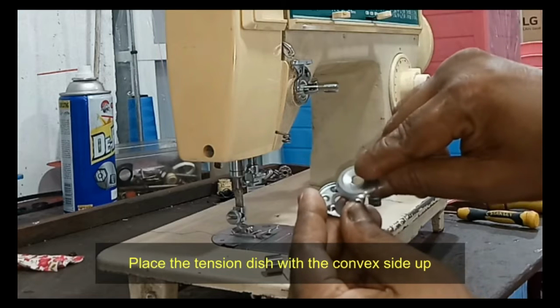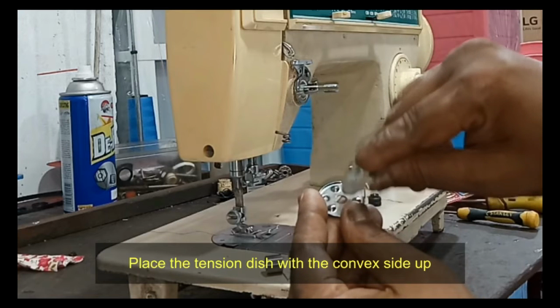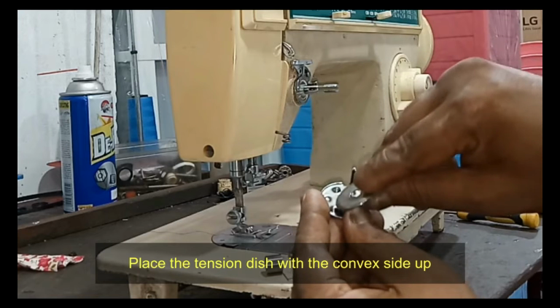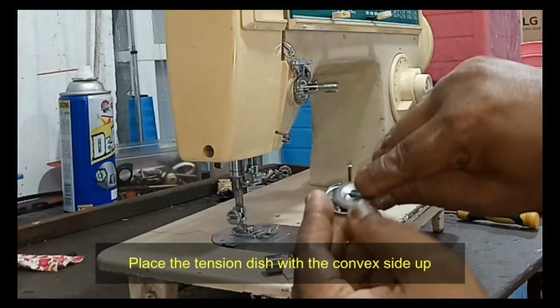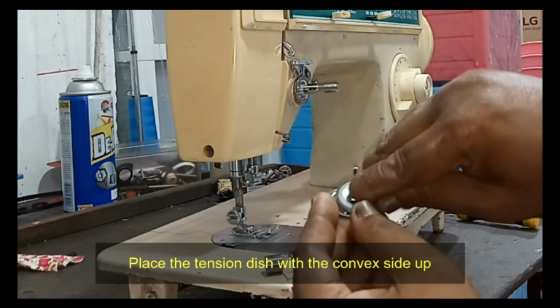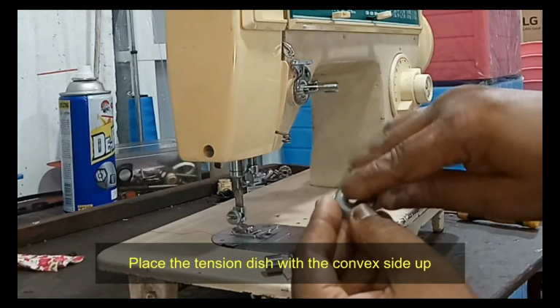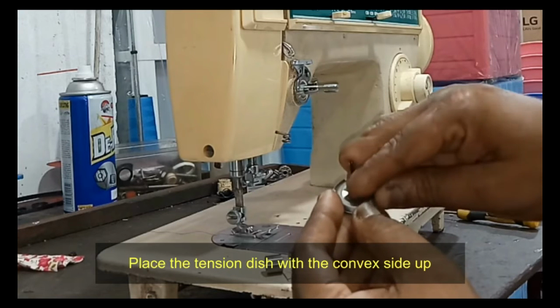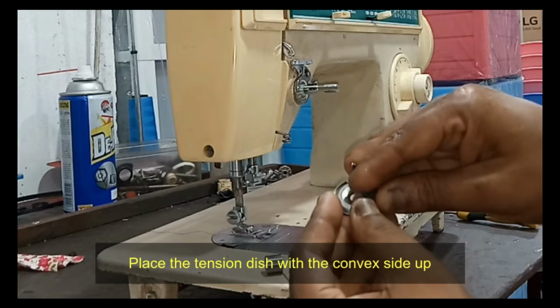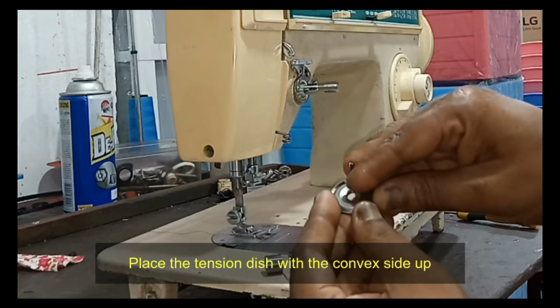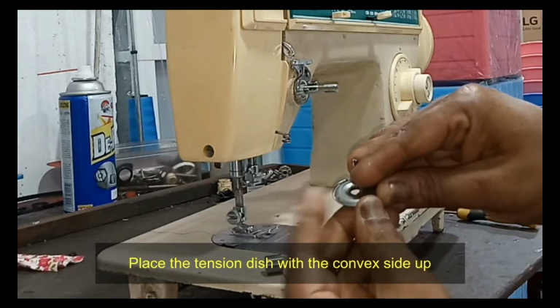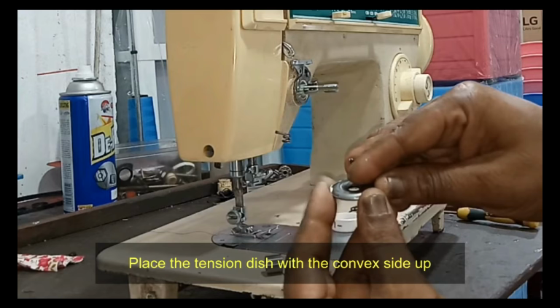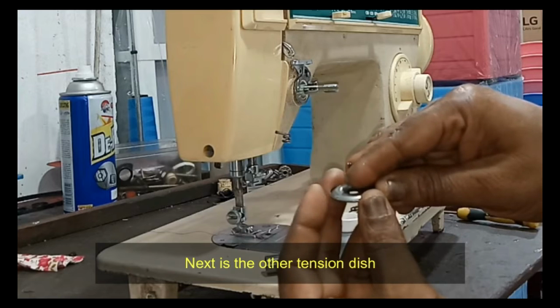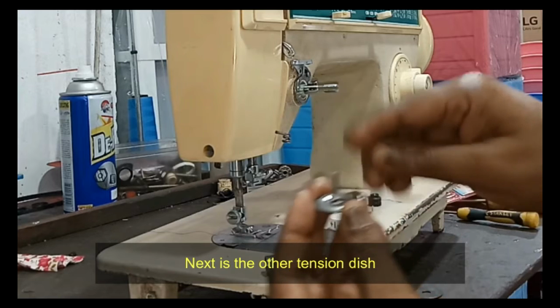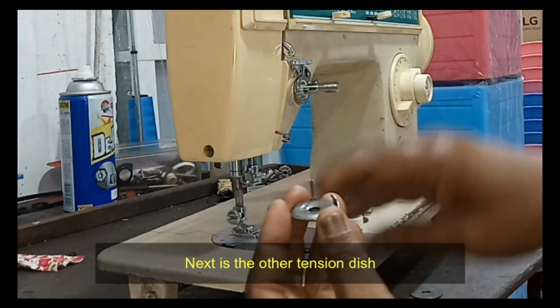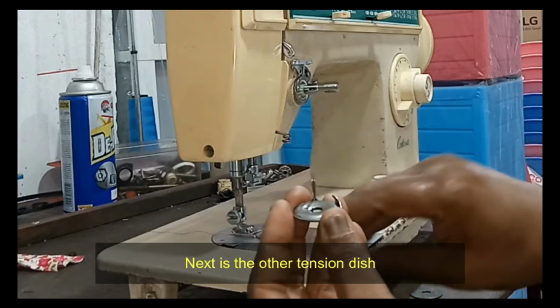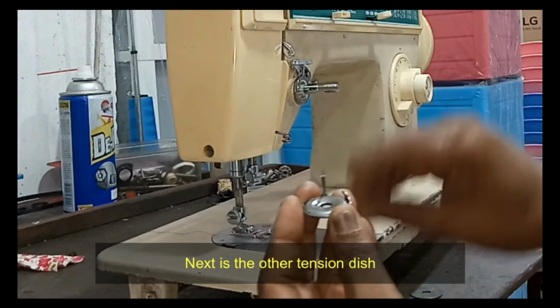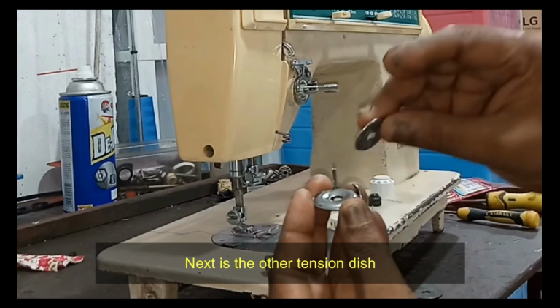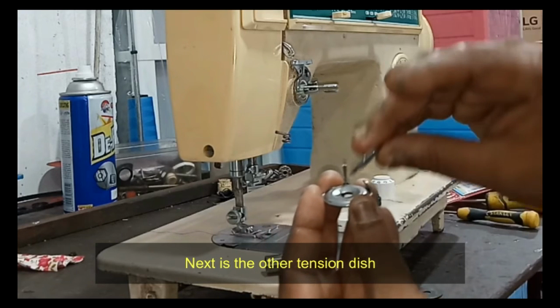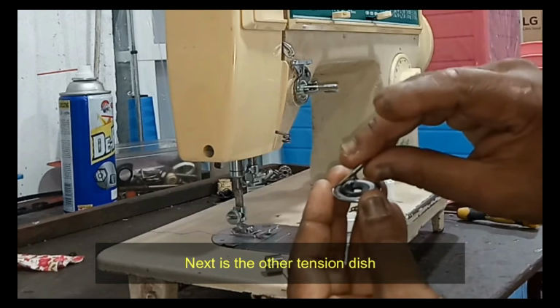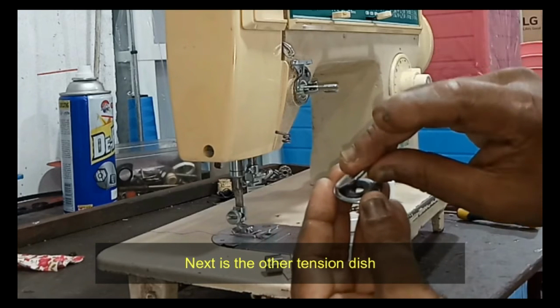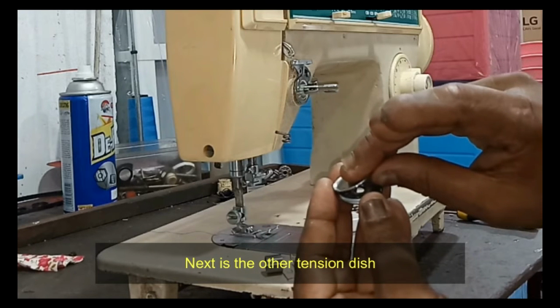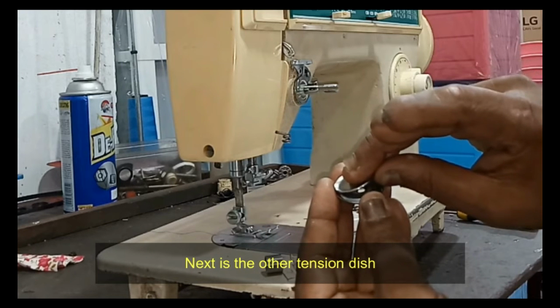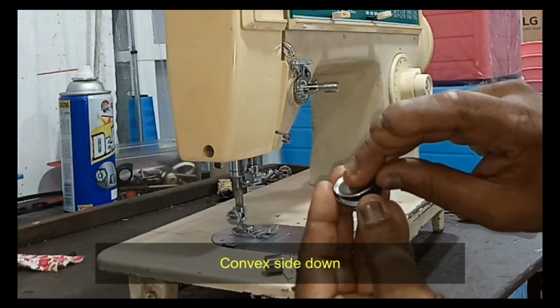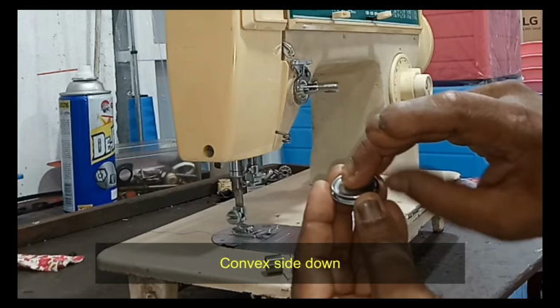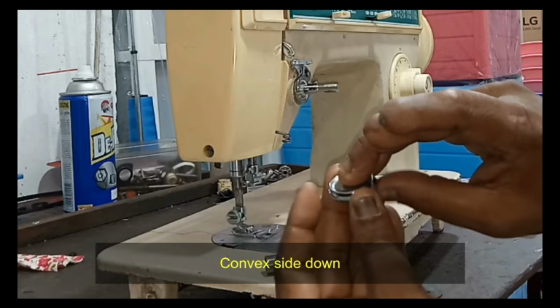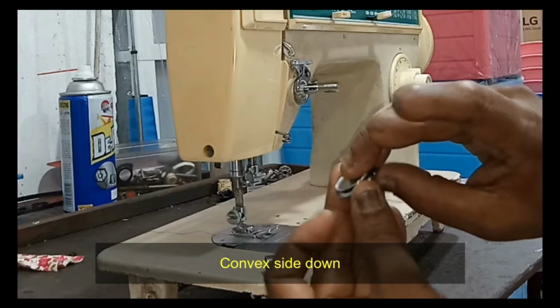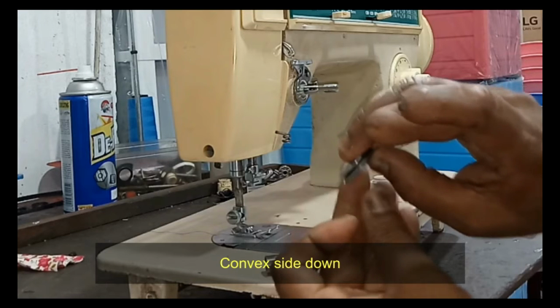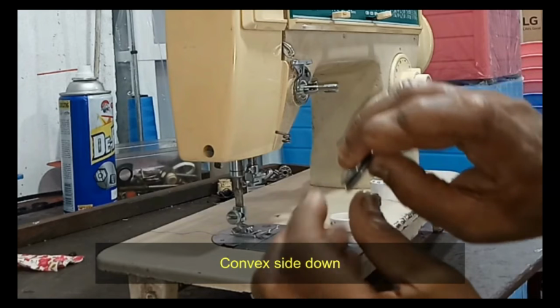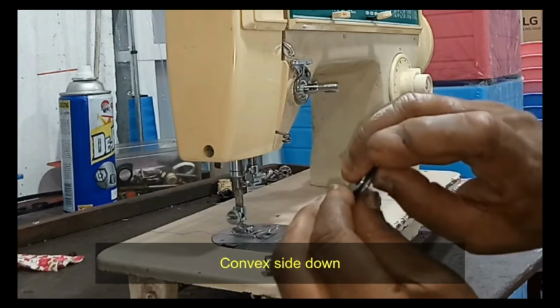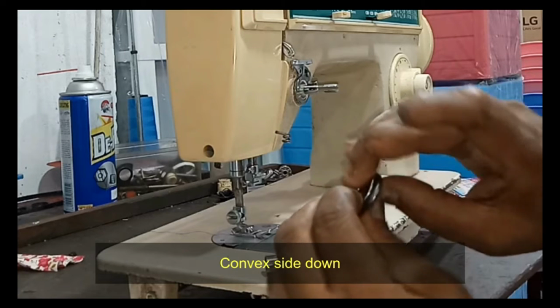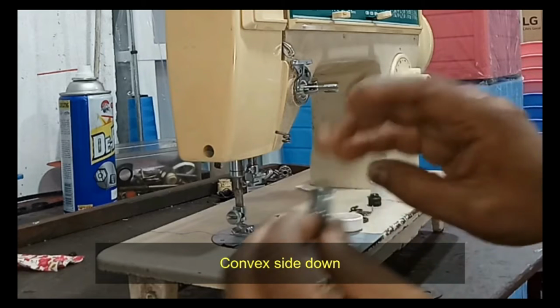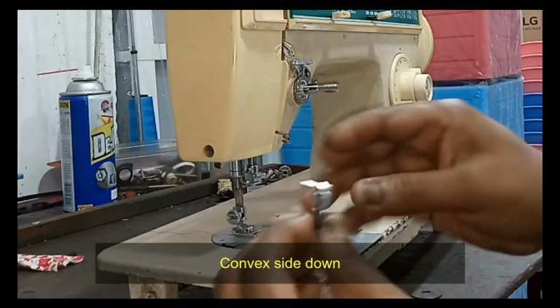Next is the other tension dish, placed convex side down. Then hold these three parts together with your right hand.